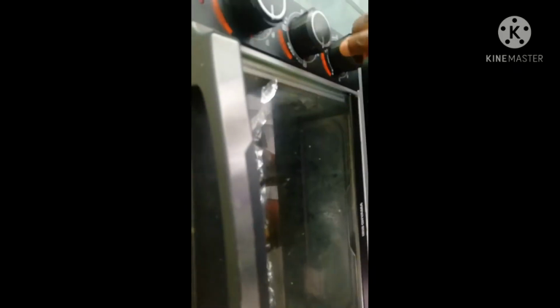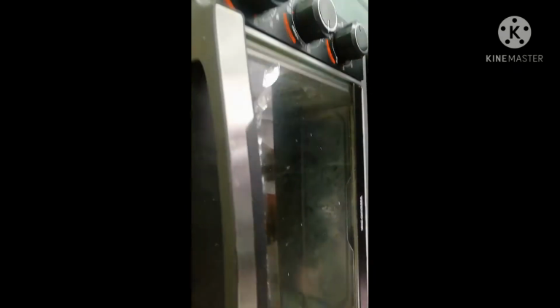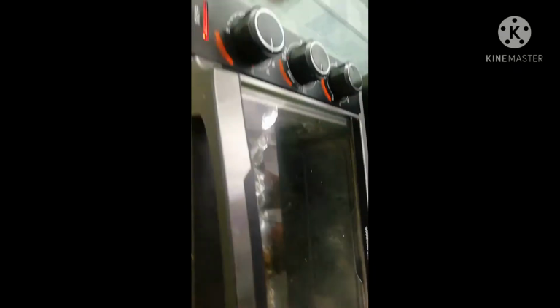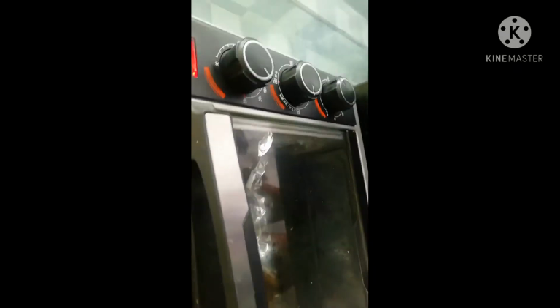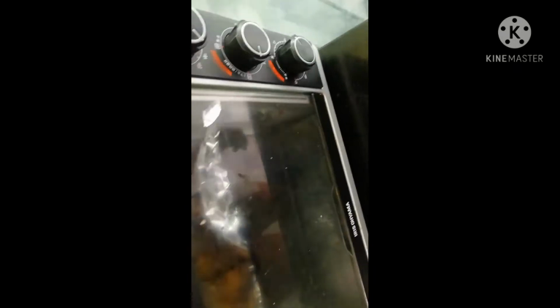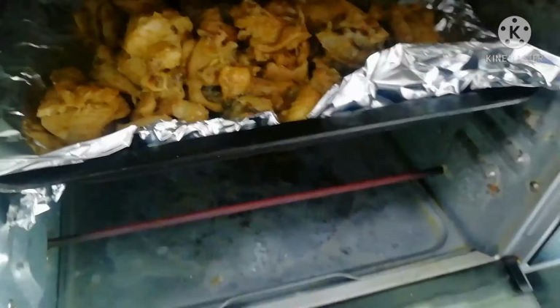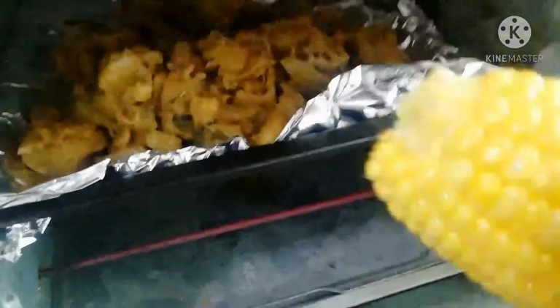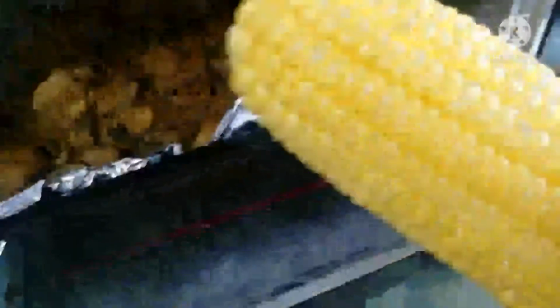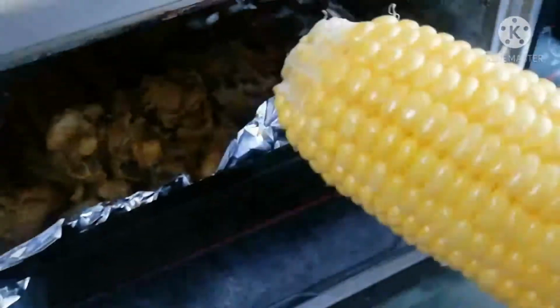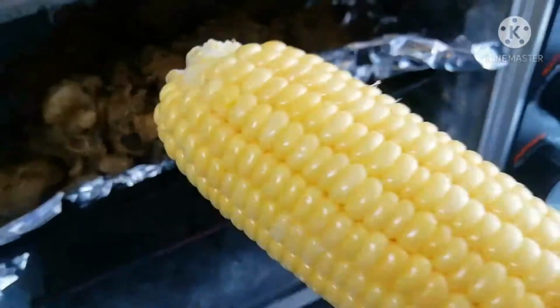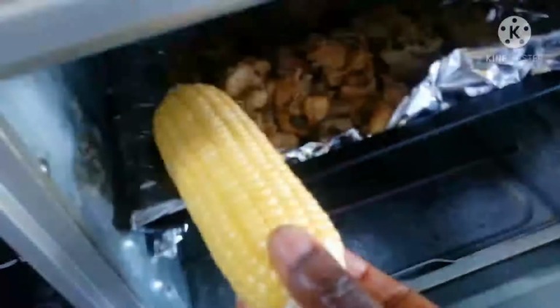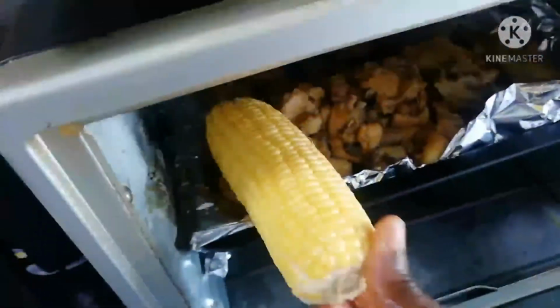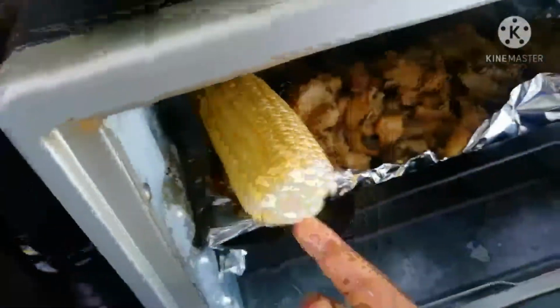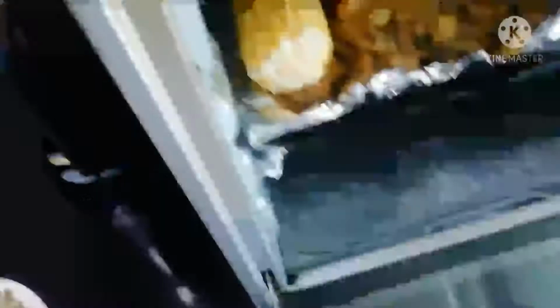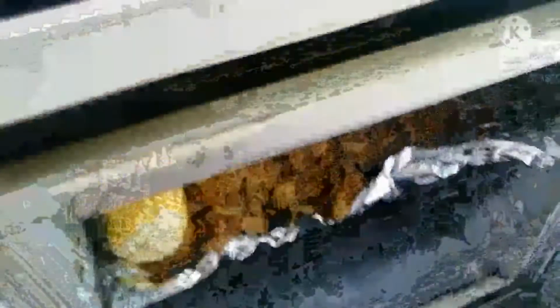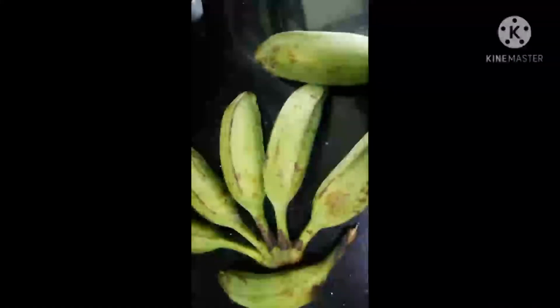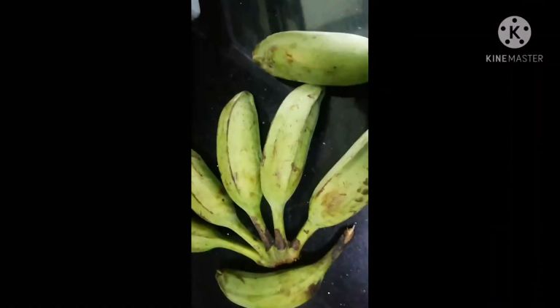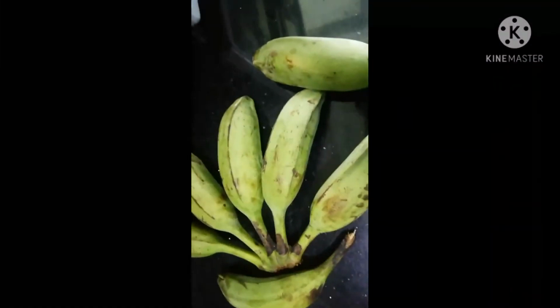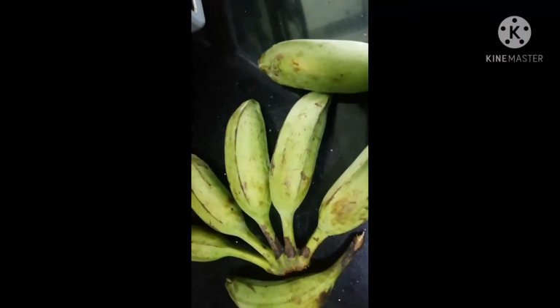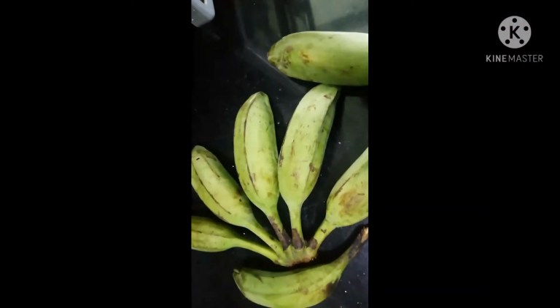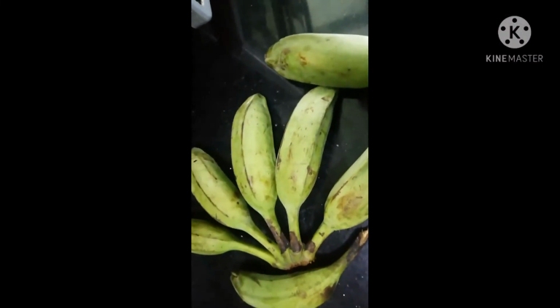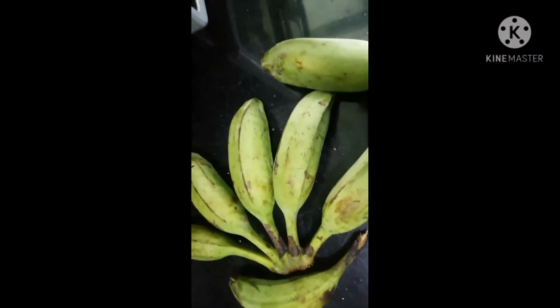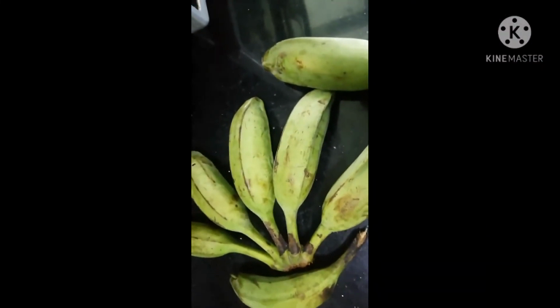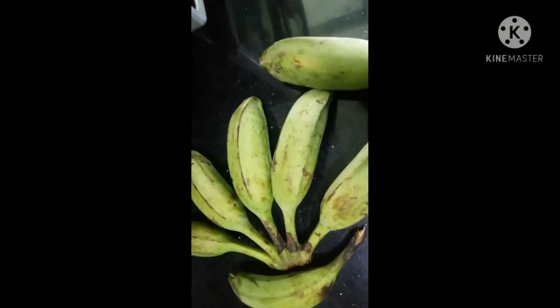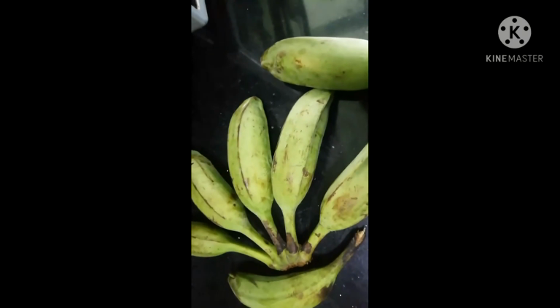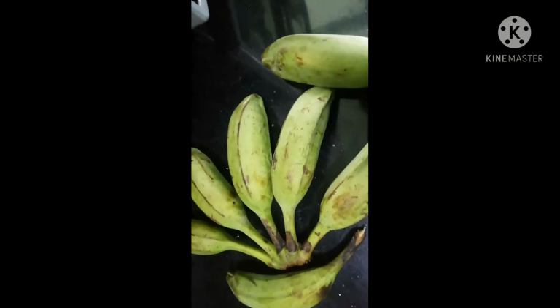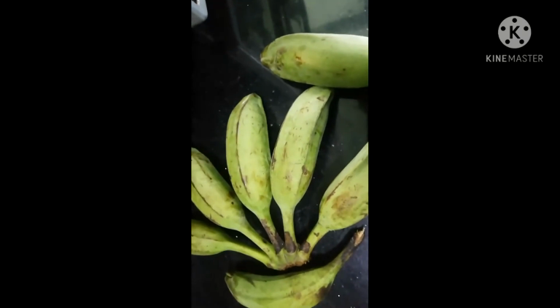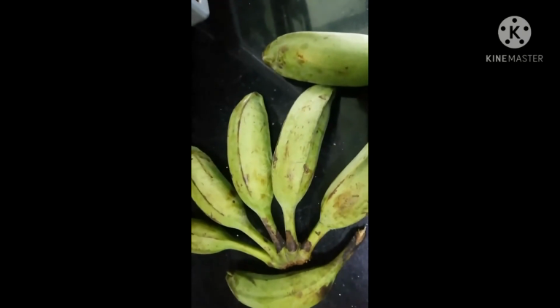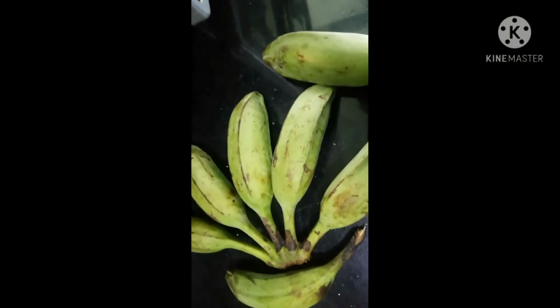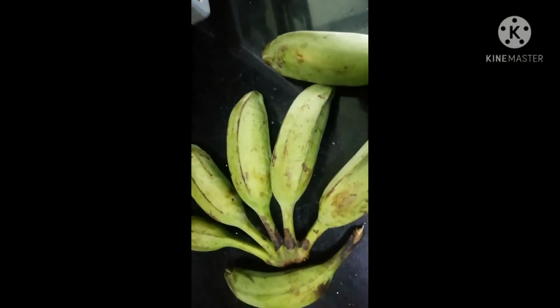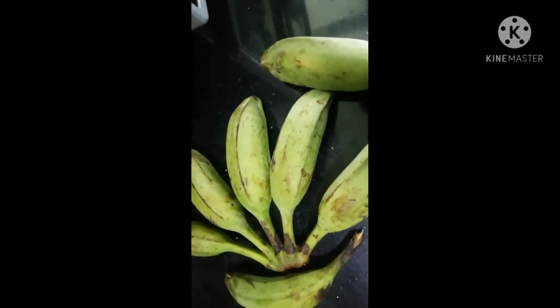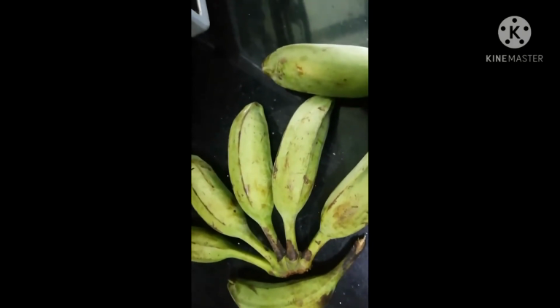I'm sure you saw me sneak my corn in there — that wasn't planned! So here I have my plantains, Chinese plantains, because they're cultivated here in China.